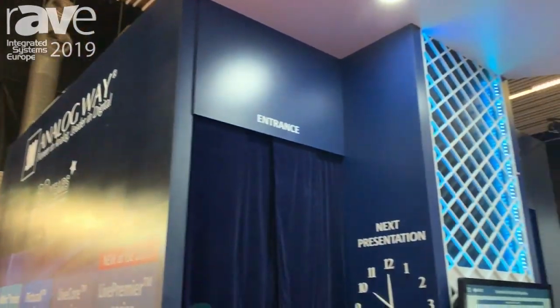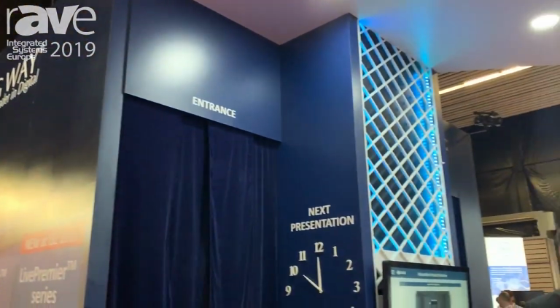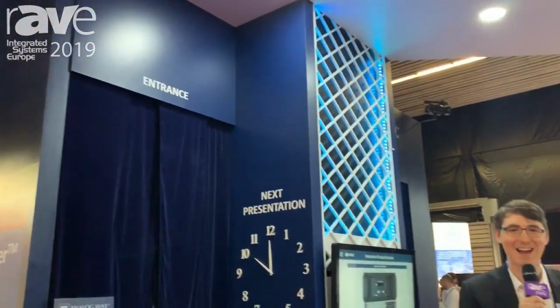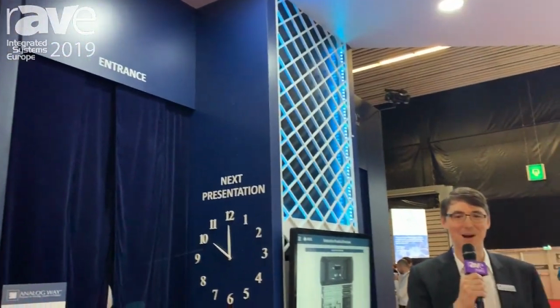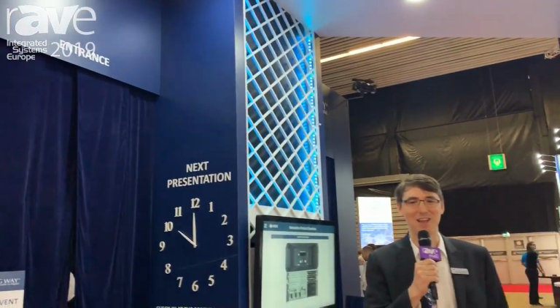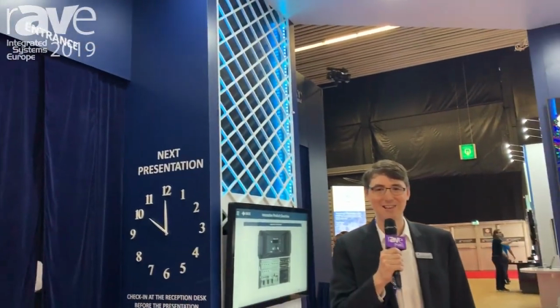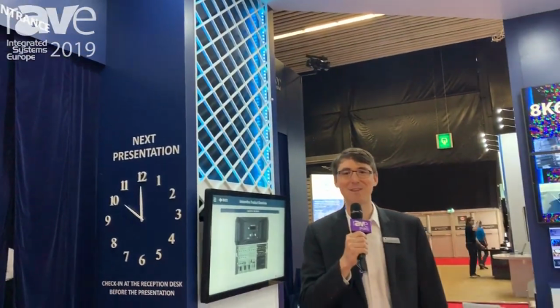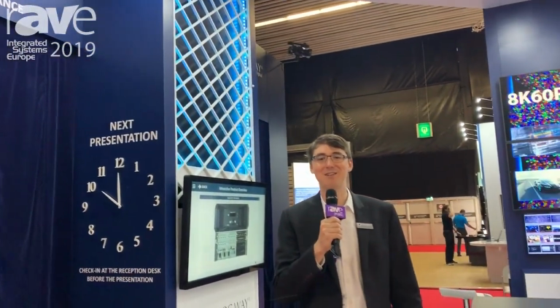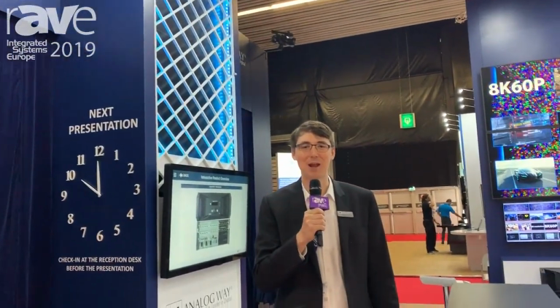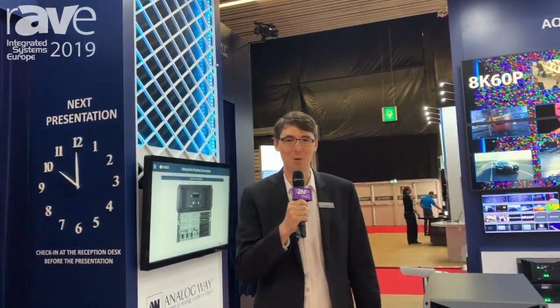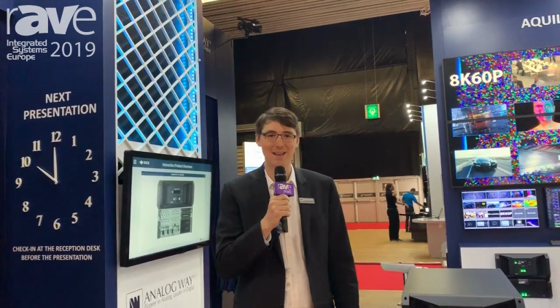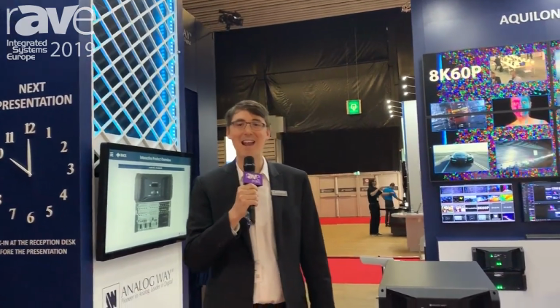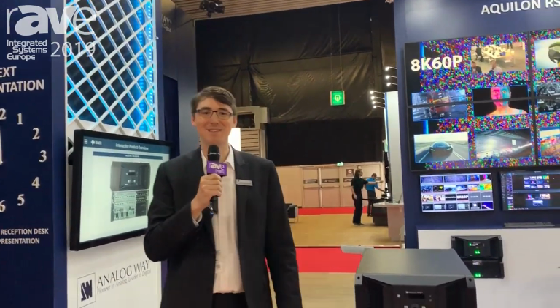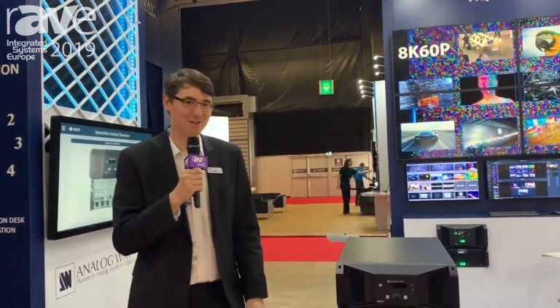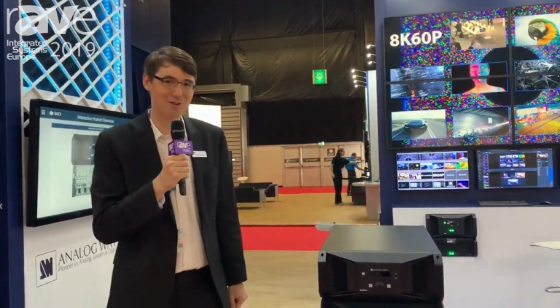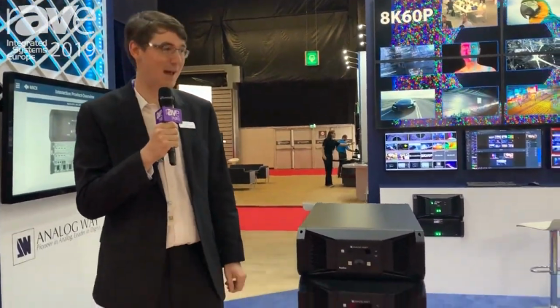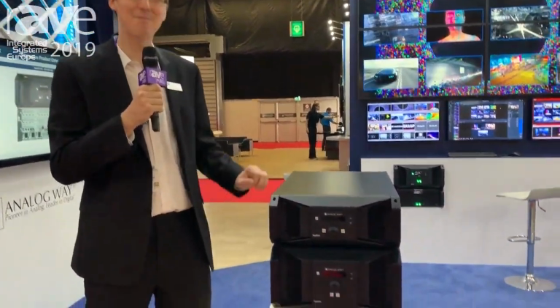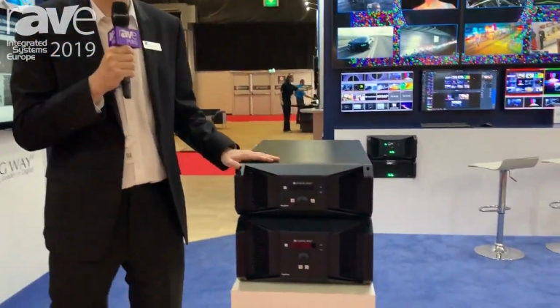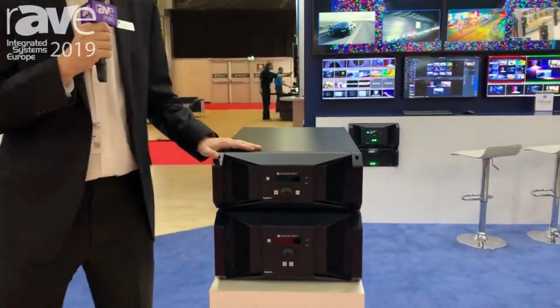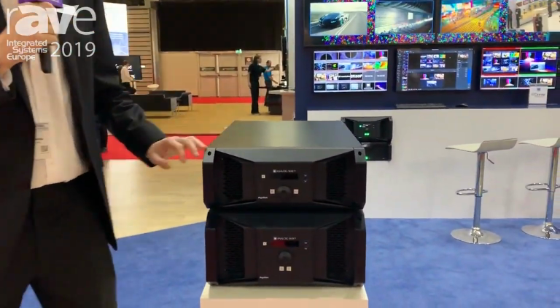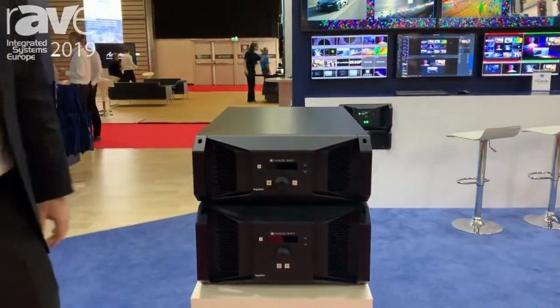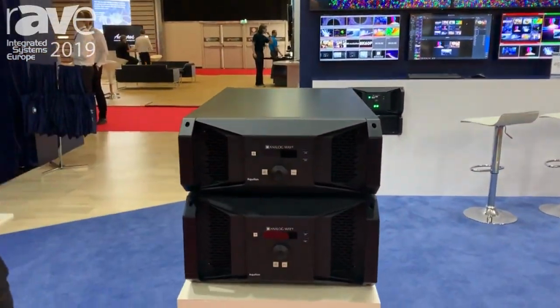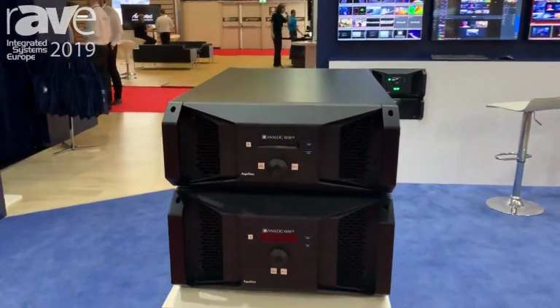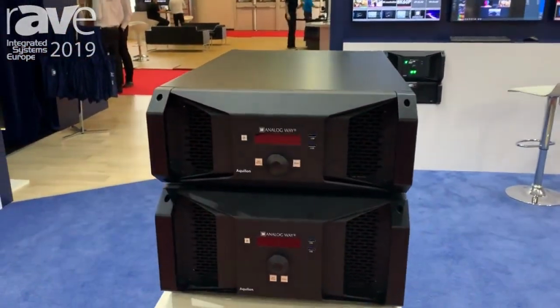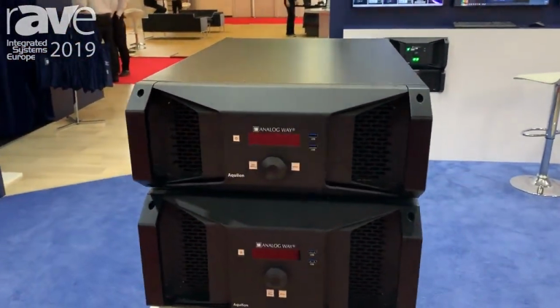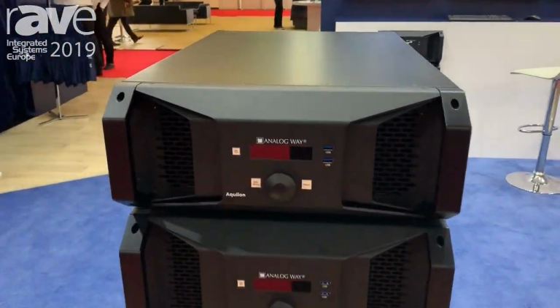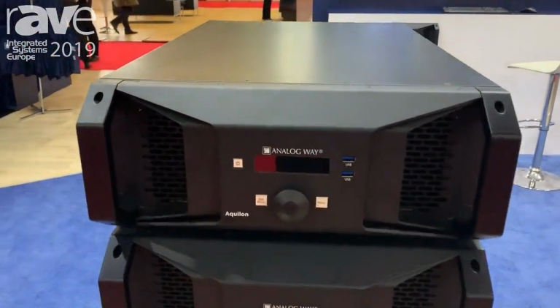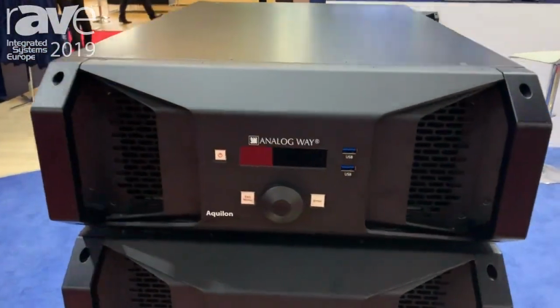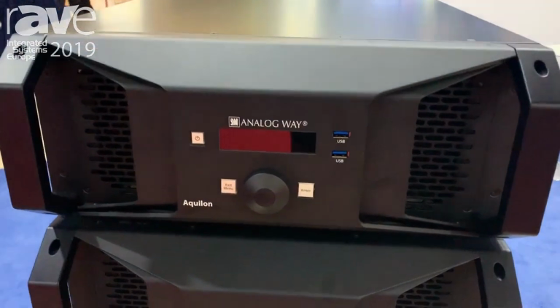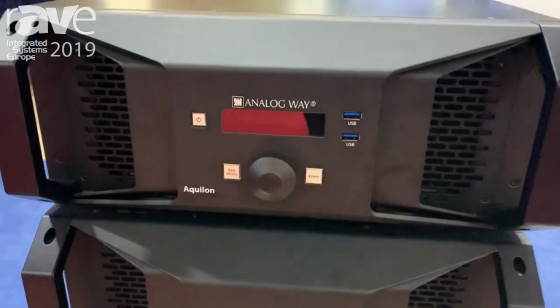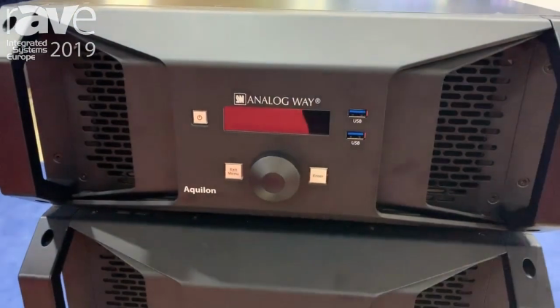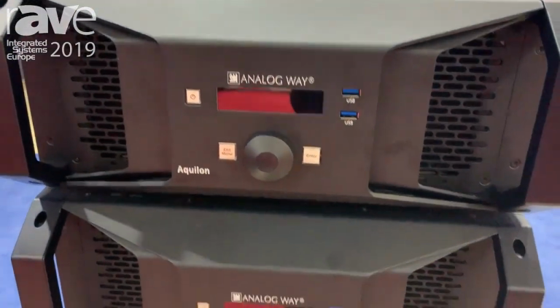Hi, I'm Andrzej, Chief Technologist for Analog Way, and I'm excited to talk to you about Live Premiere, Analog Way's new 4K, 8K live presentation switching platform.